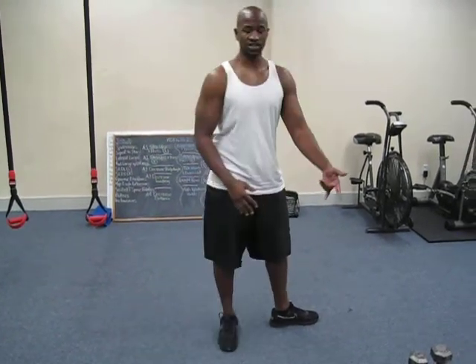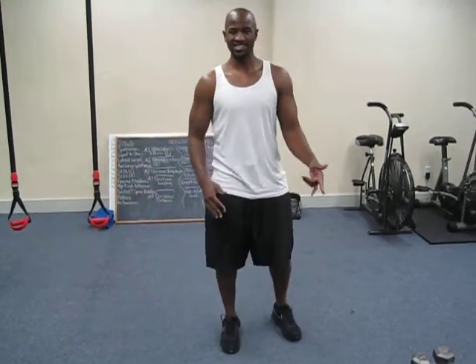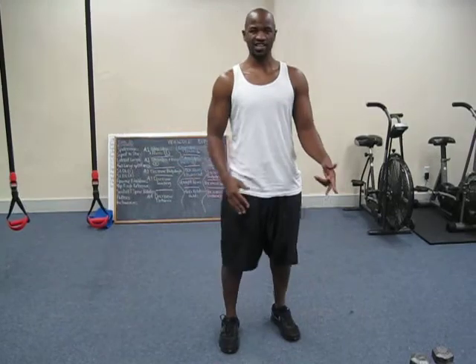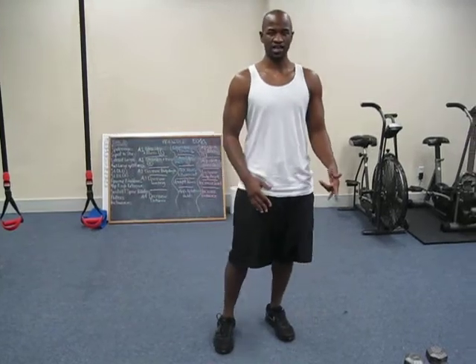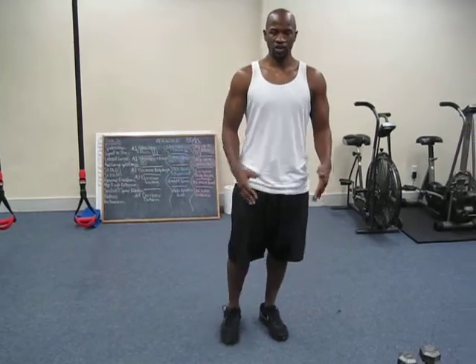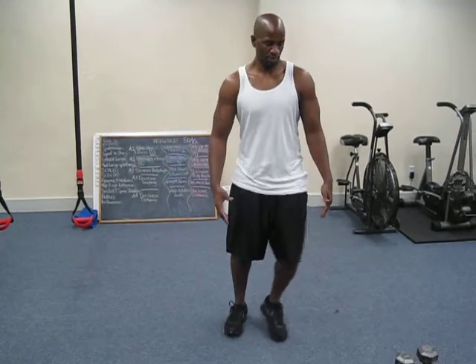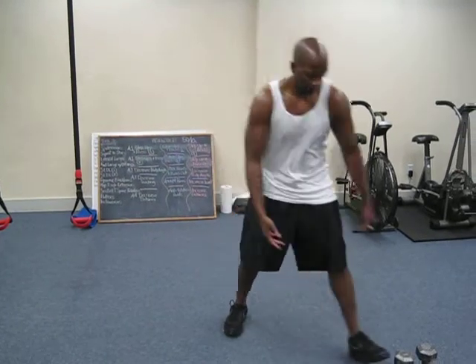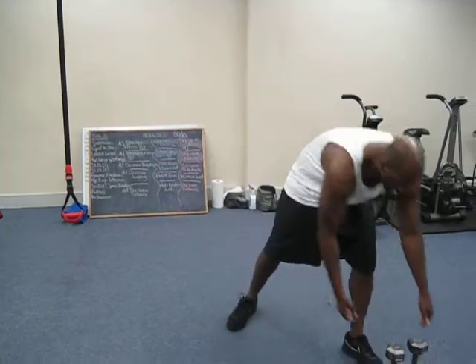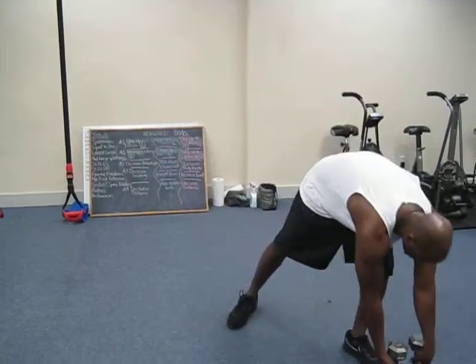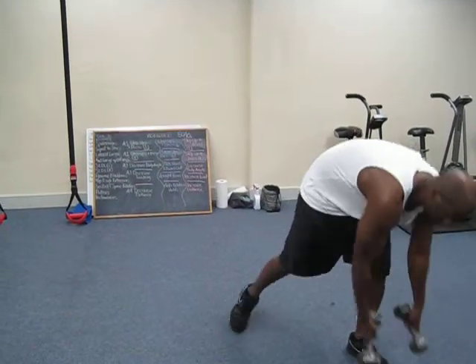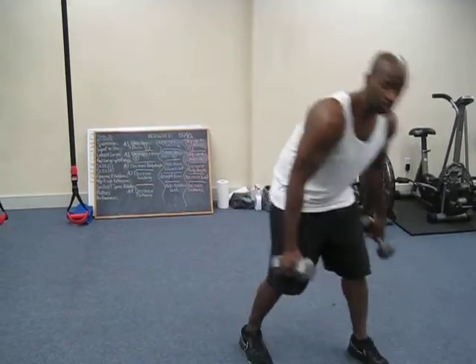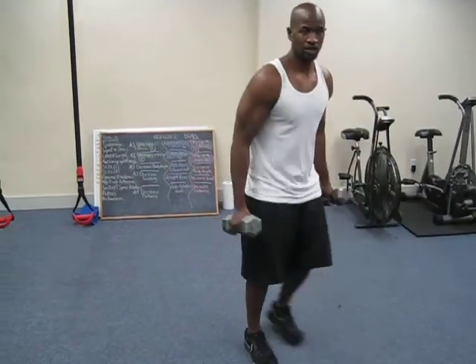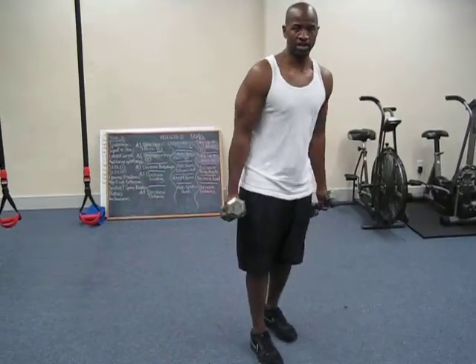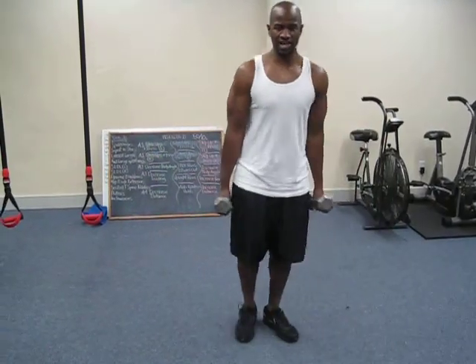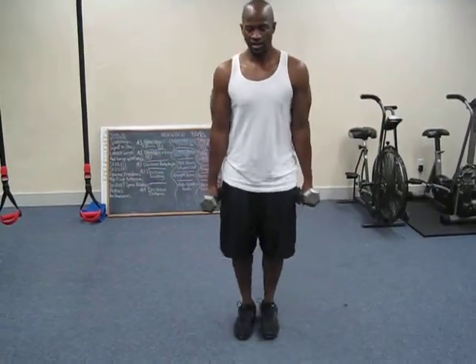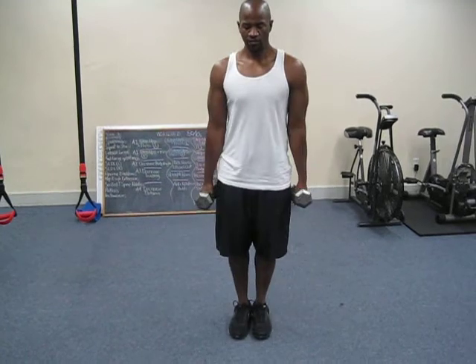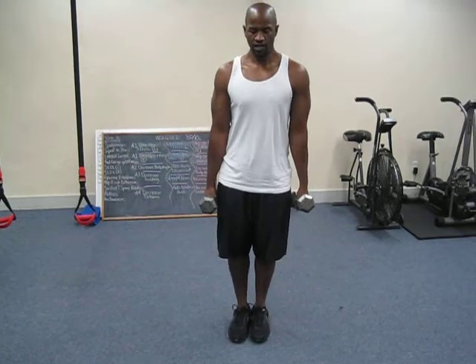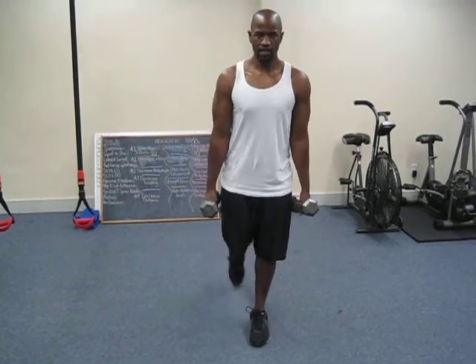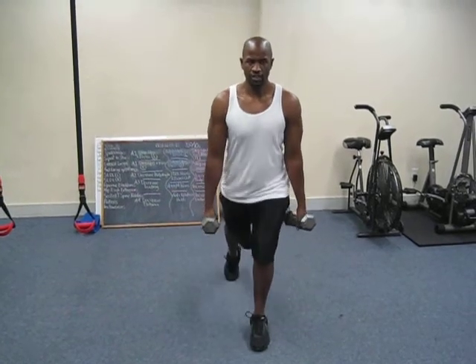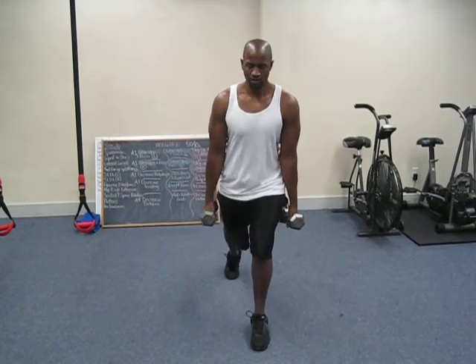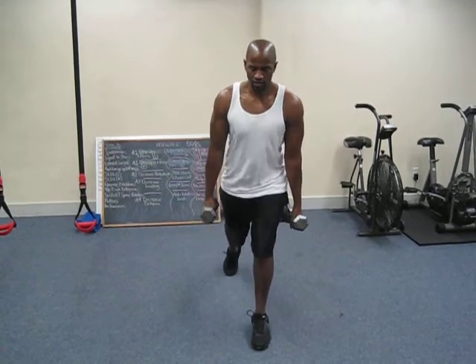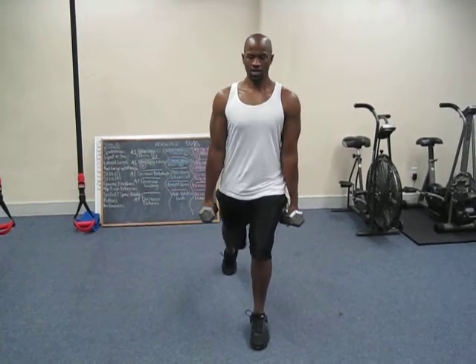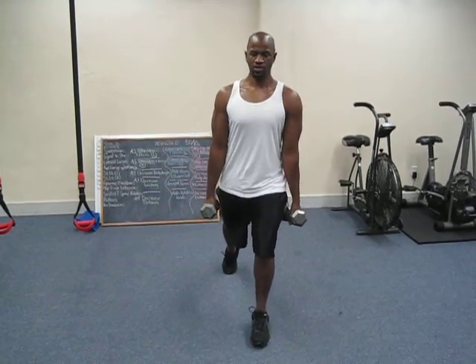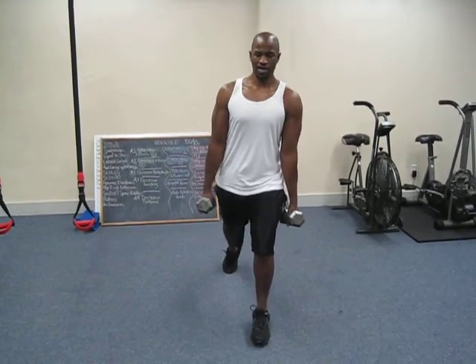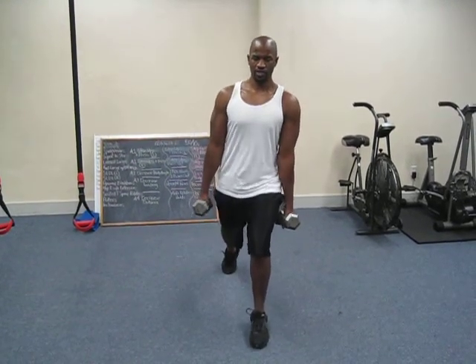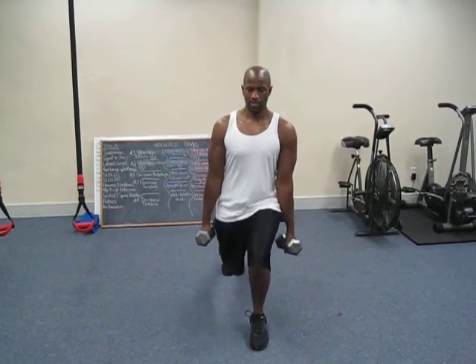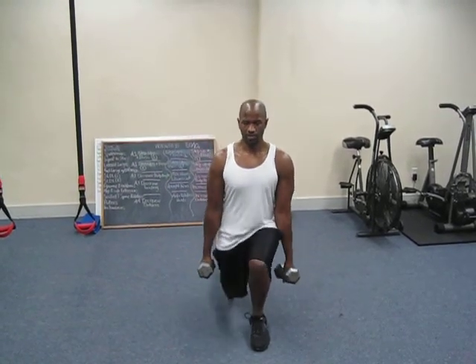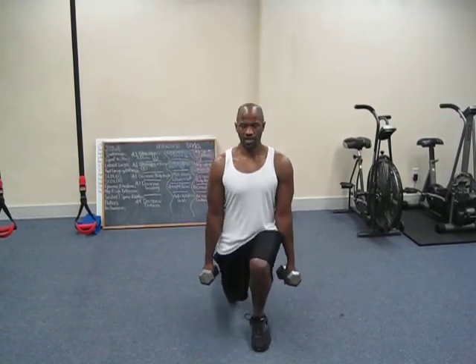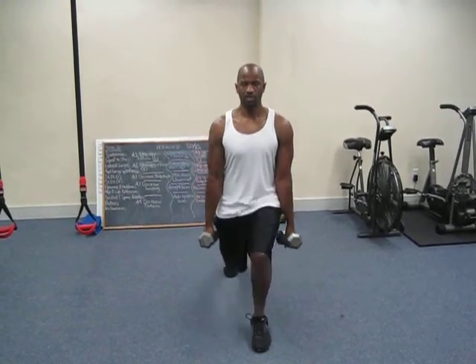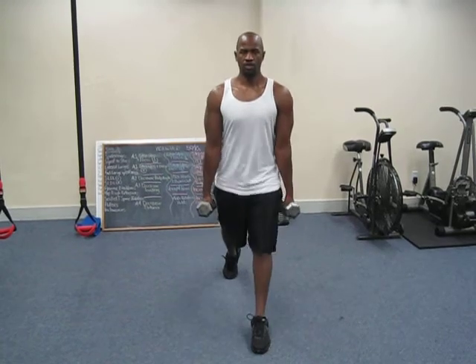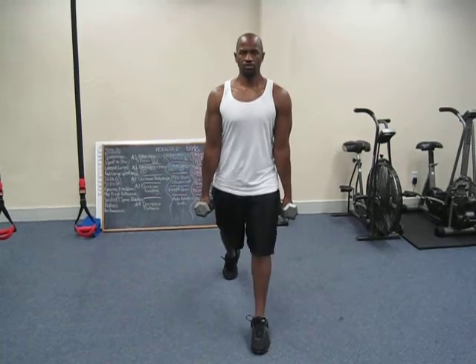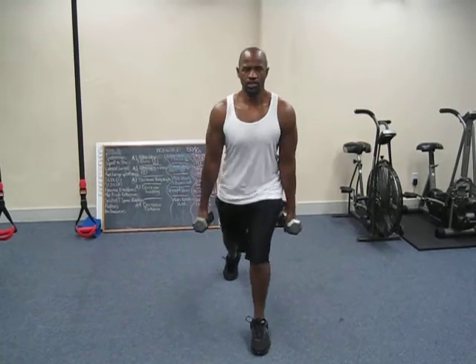The exercise is exactly the same with dumbbells. The dumbbells will just be held right here by your side. Feet together, get that big step backwards, make sure you have your balance, drop straight down, and push up through the front heel.